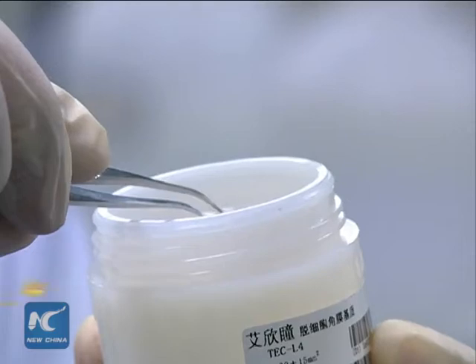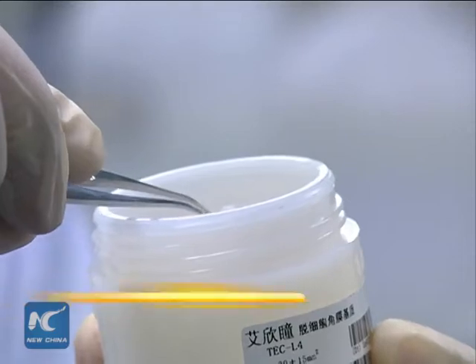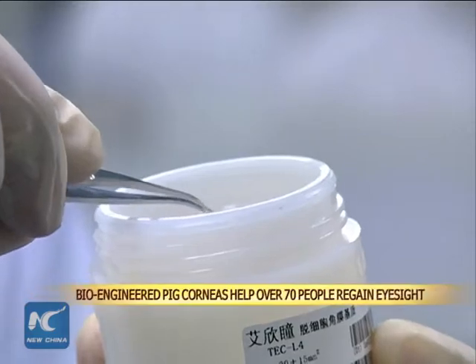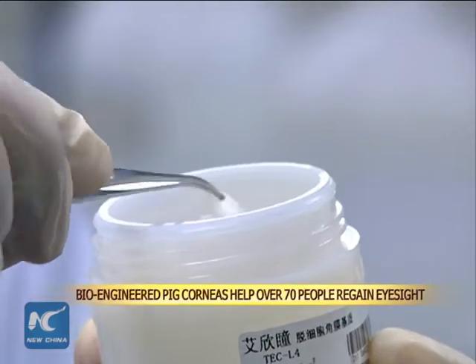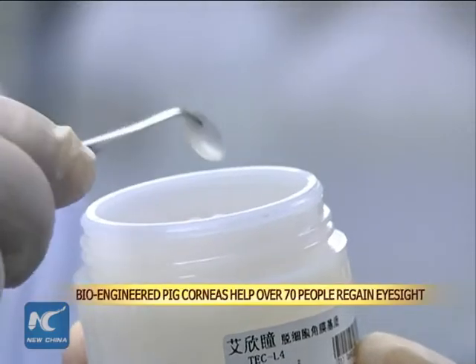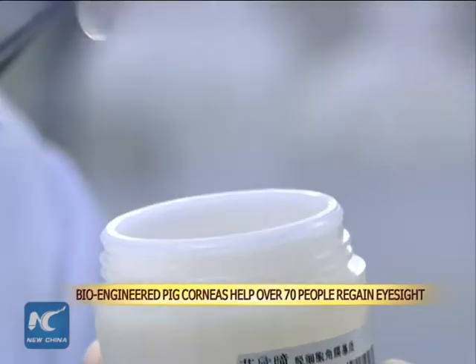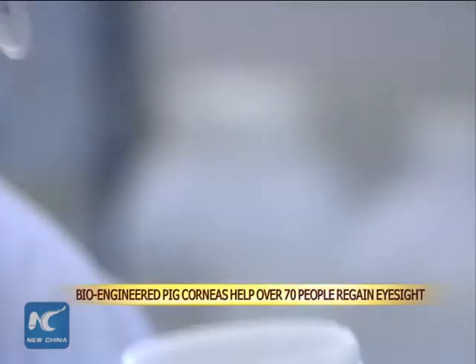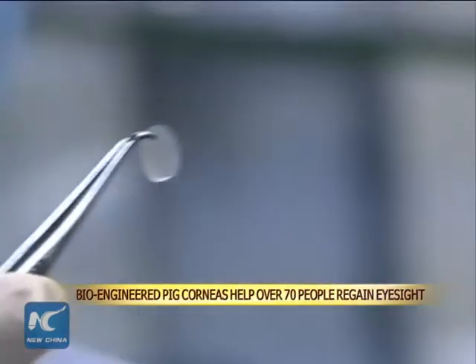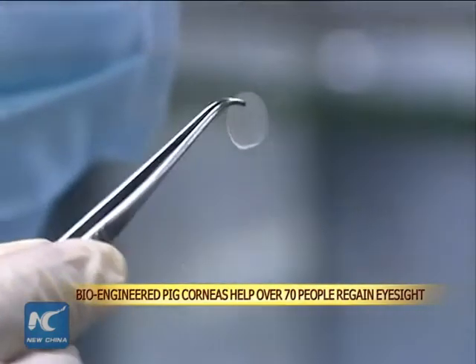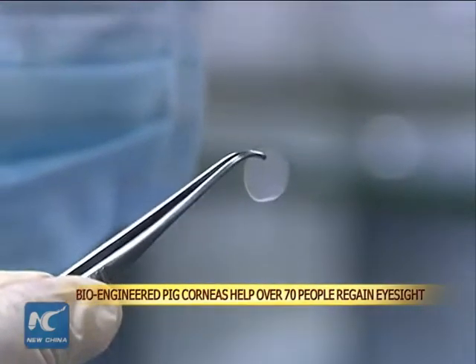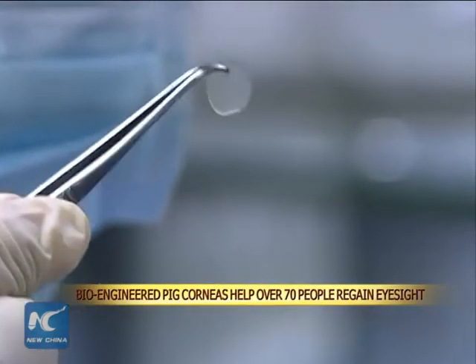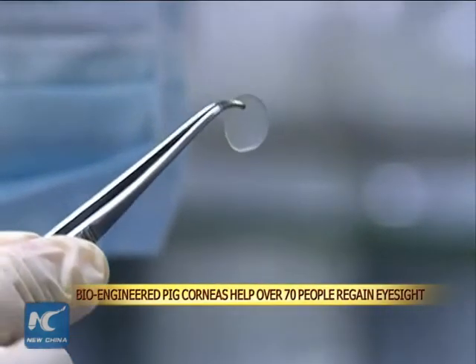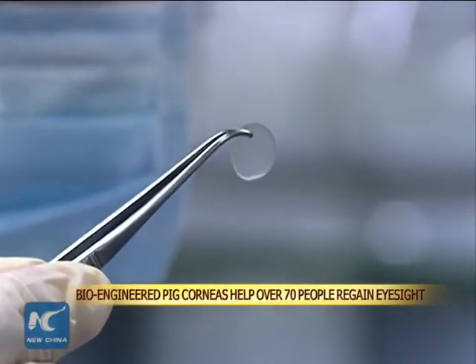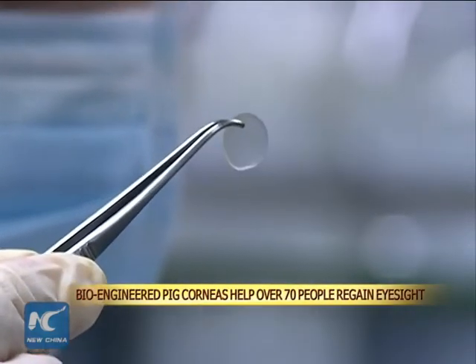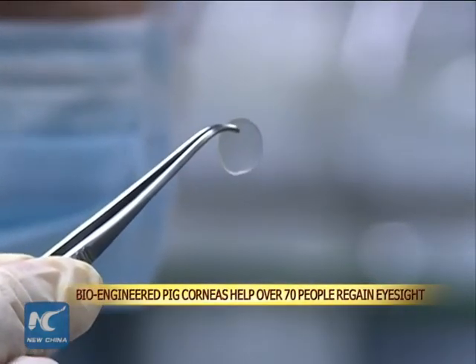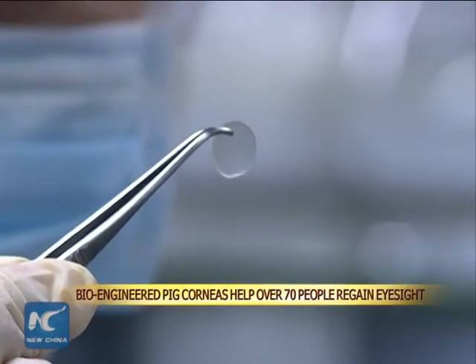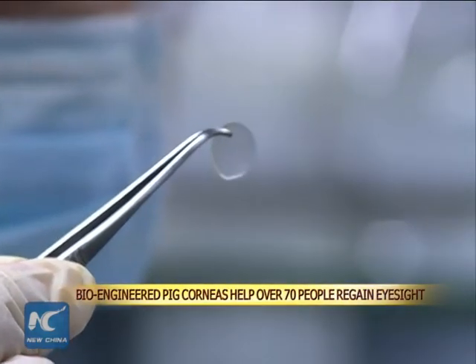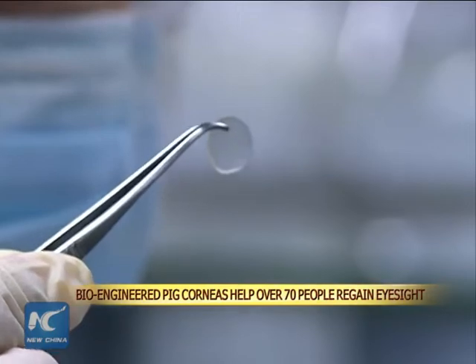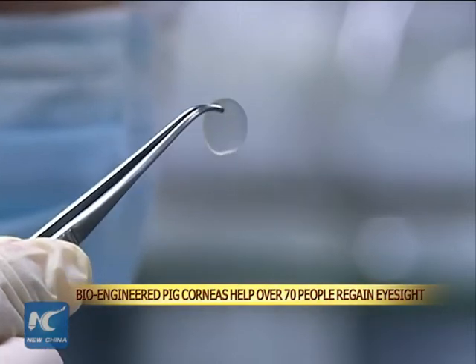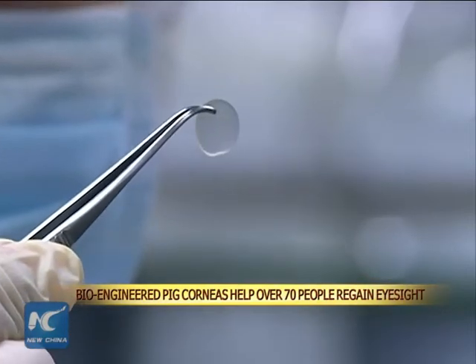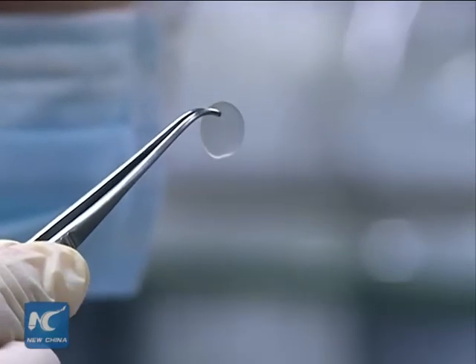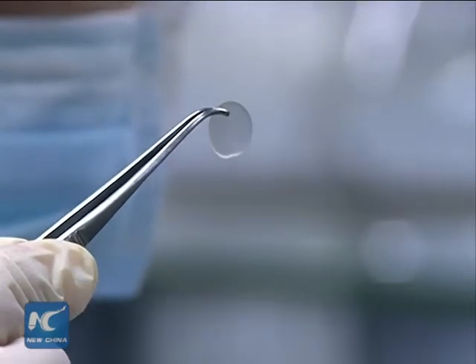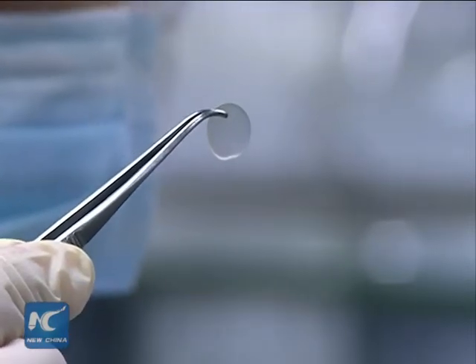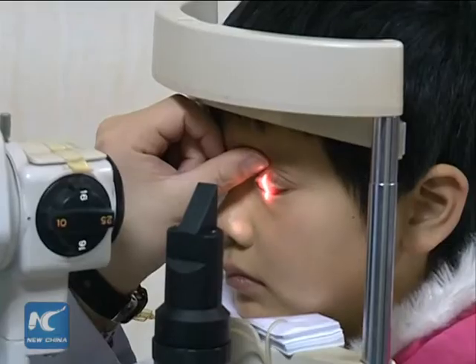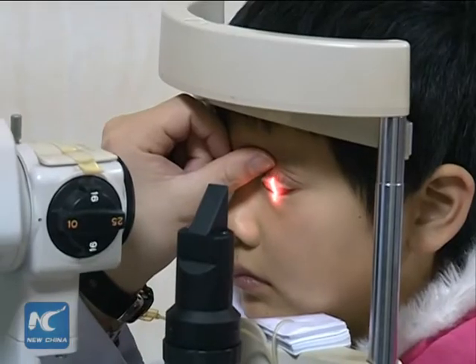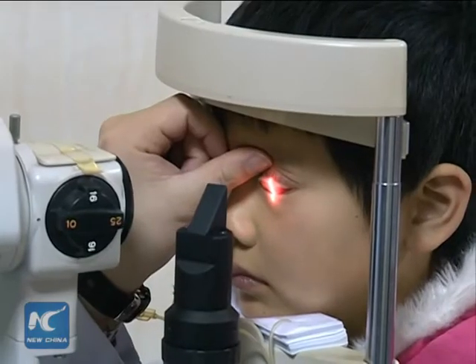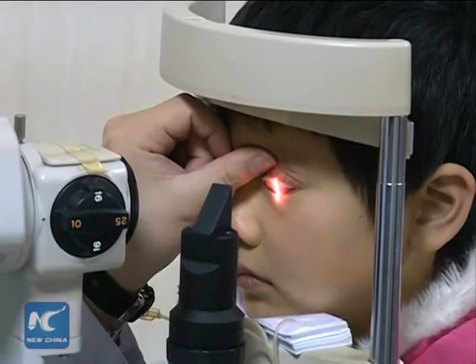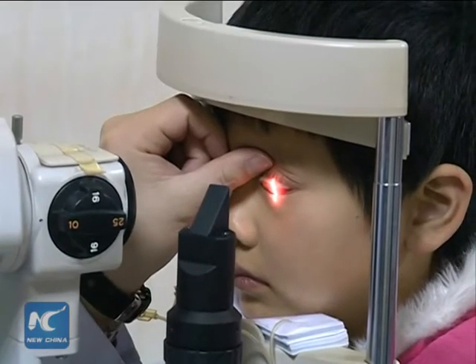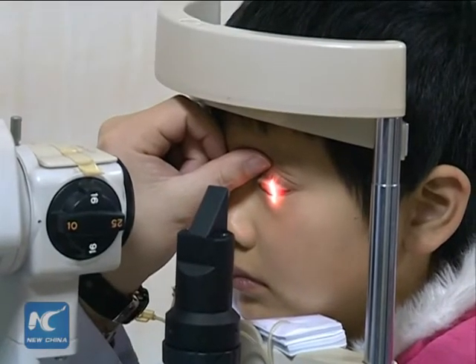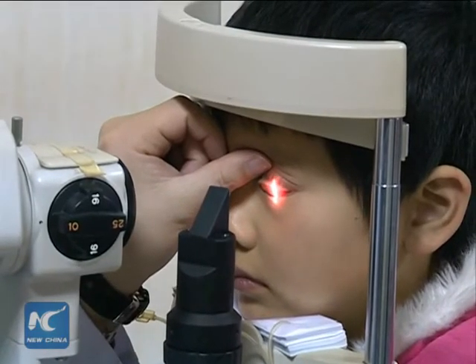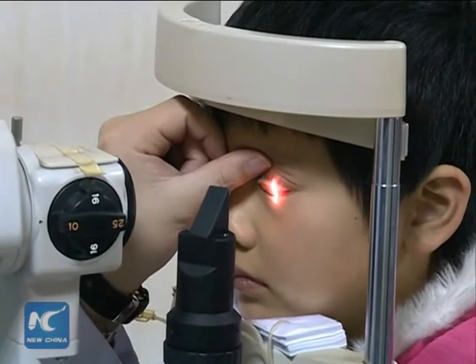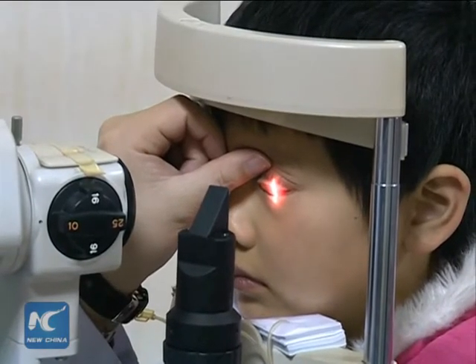Developed by Chinese scientists, bioengineered corneas made from pig's eyes have helped over 70 patients regain their sight since they went into mass production at the end of 2015.